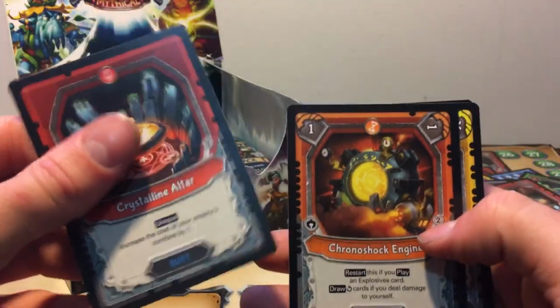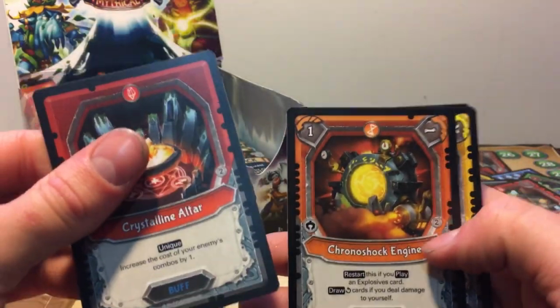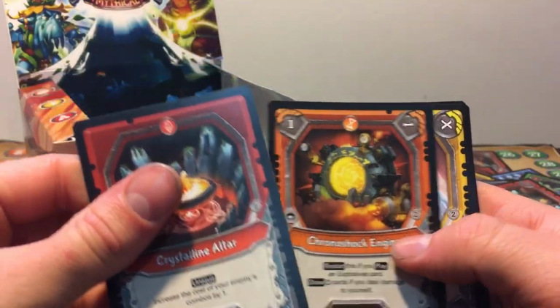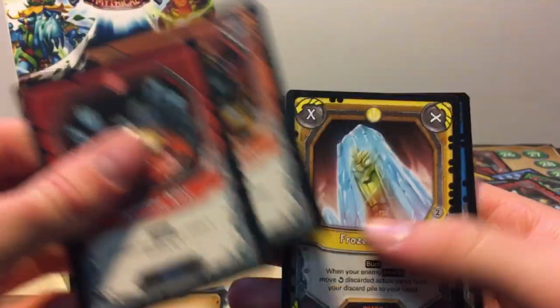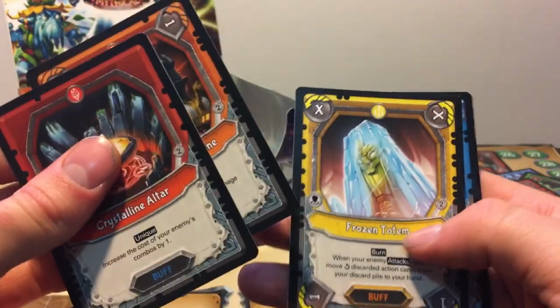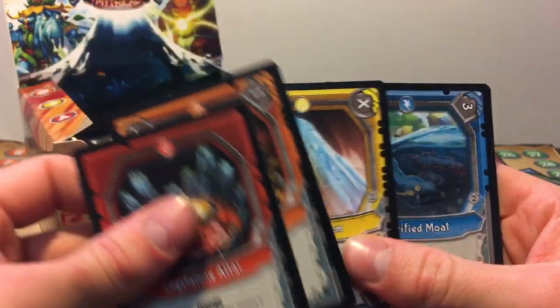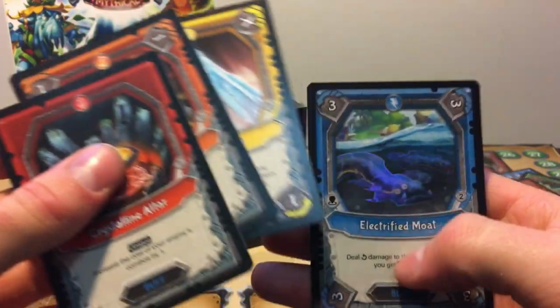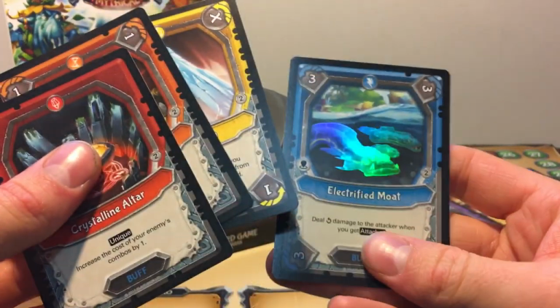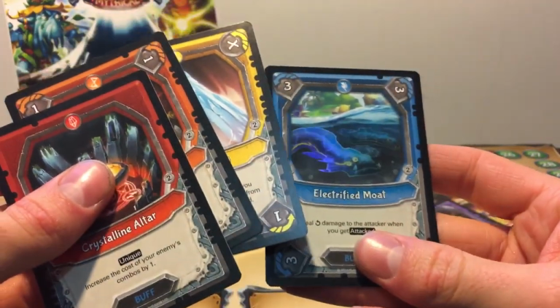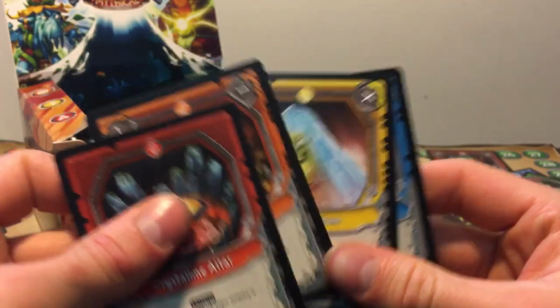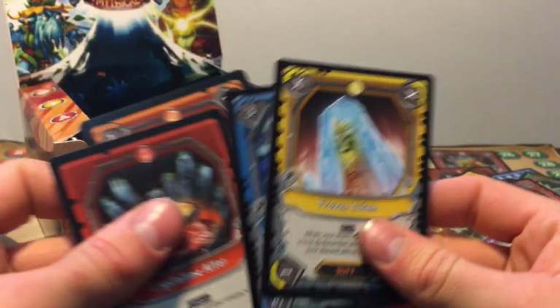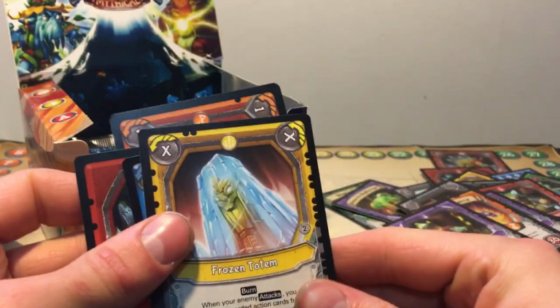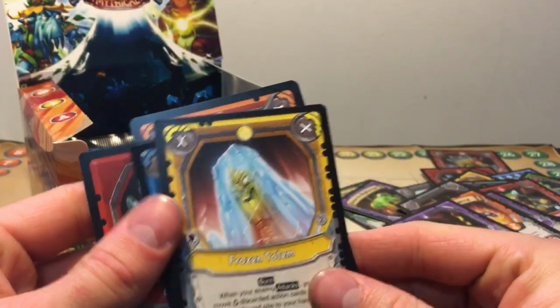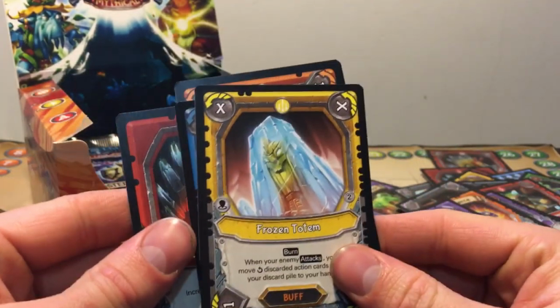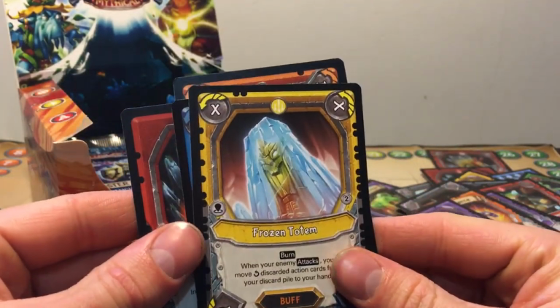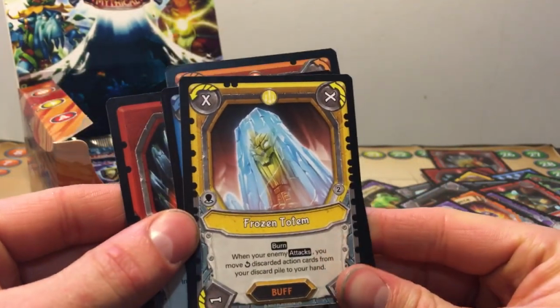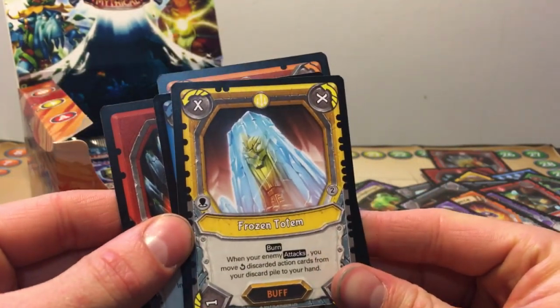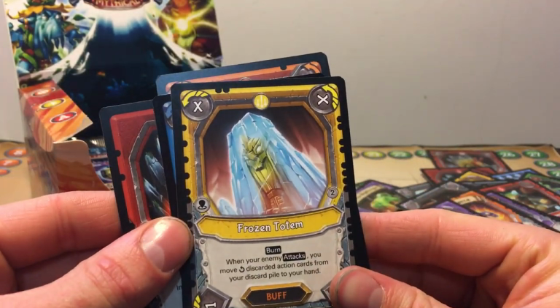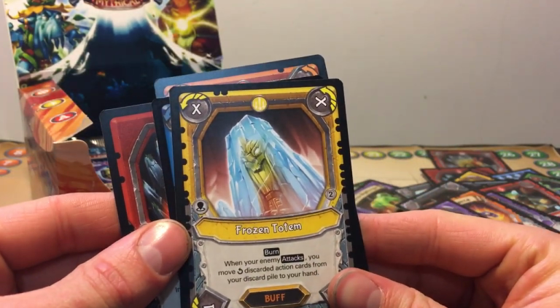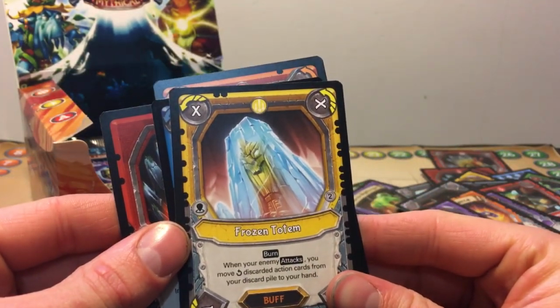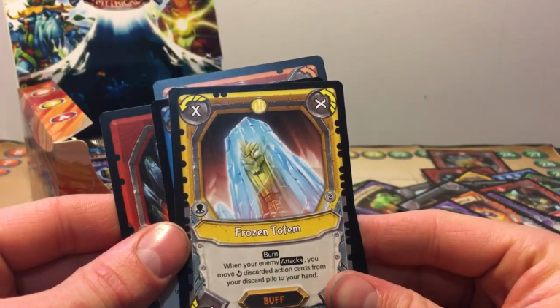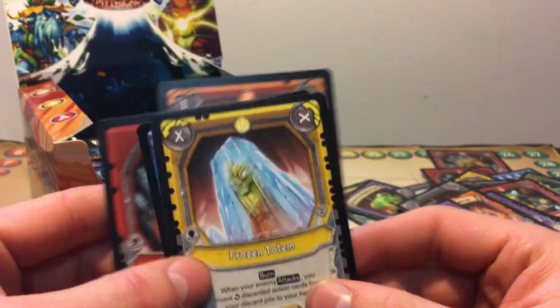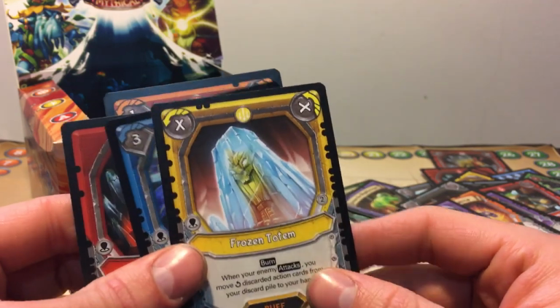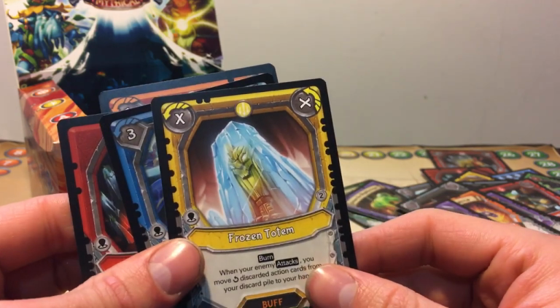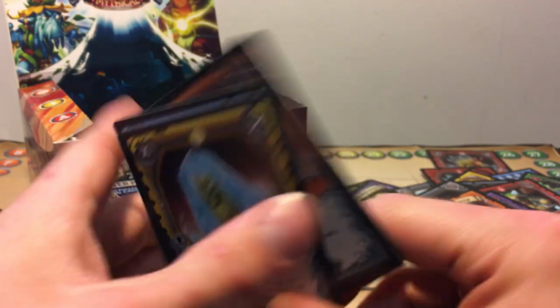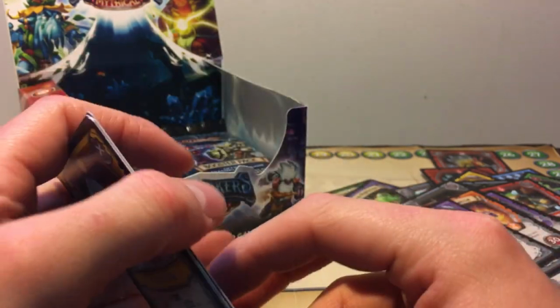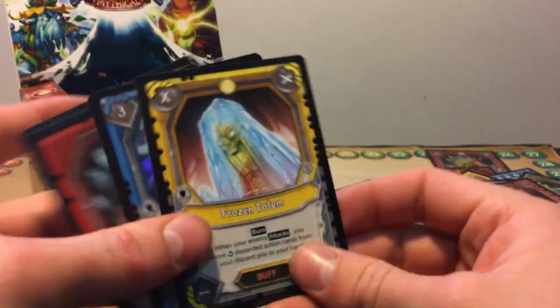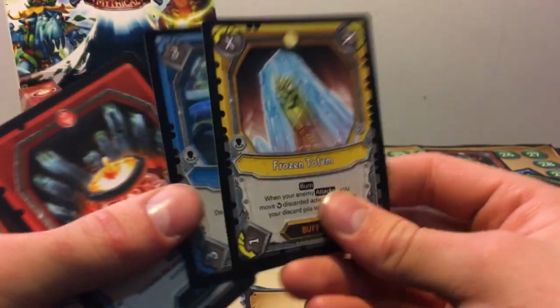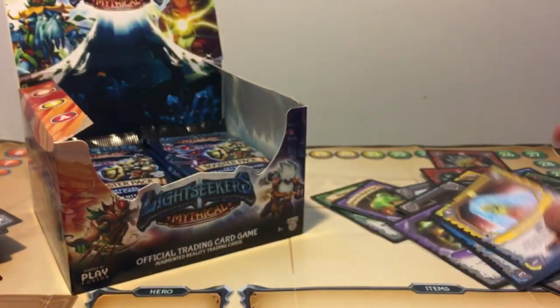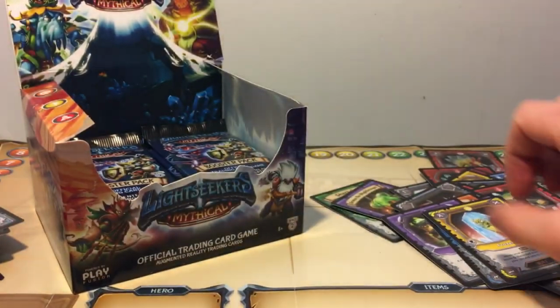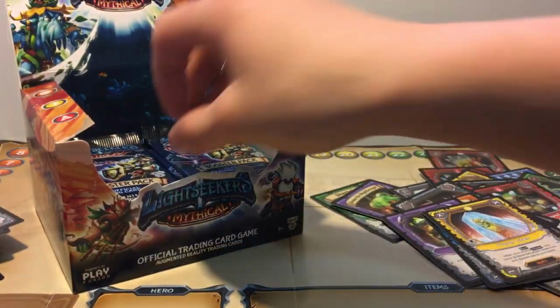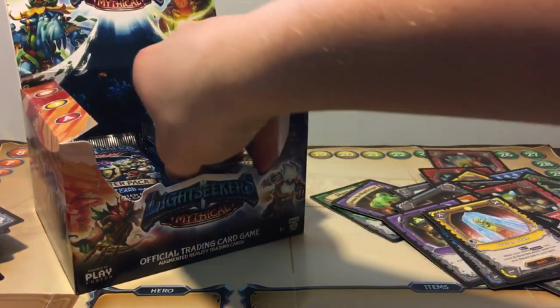Crystalline Altar, Crone Shock Engine, Frozen Totem, and a Foil Electrified Mote. Frozen Totem: when your enemy attacks, you may move discarded action cards back to your hand. That's not terrible. Sorry if that was not in the camera angle, guys.